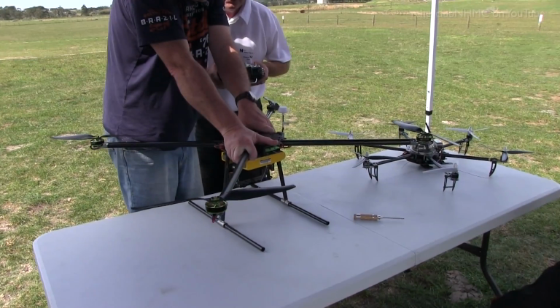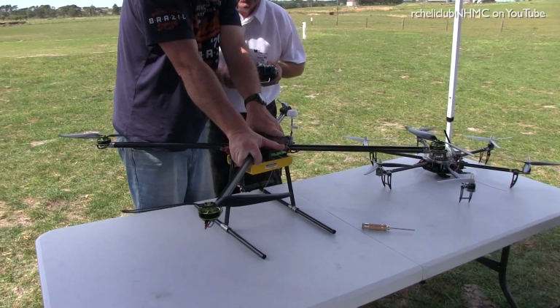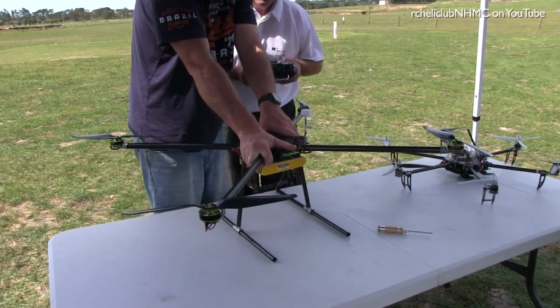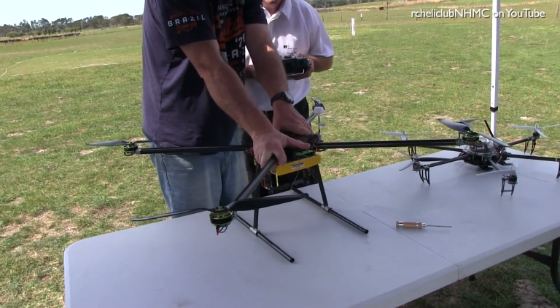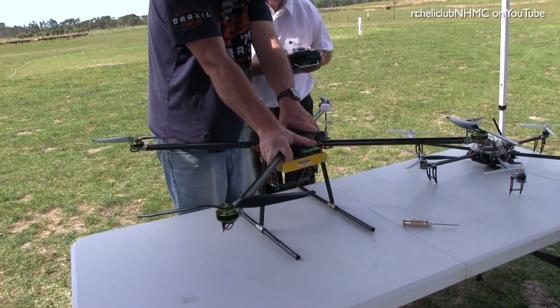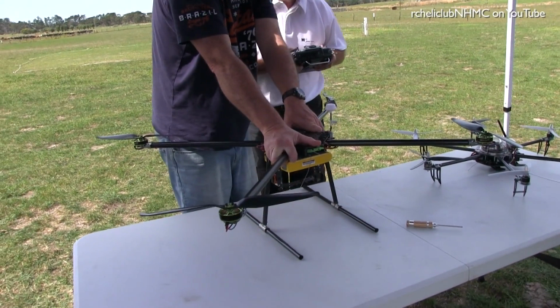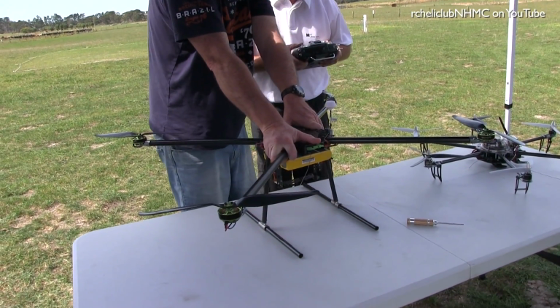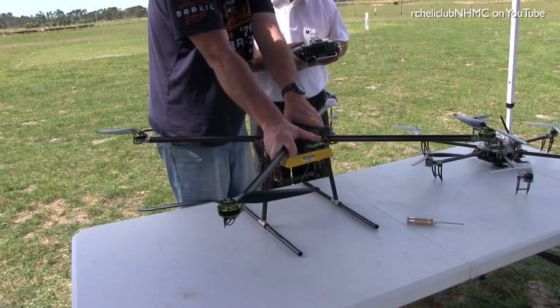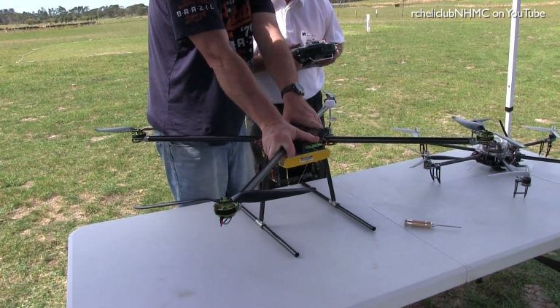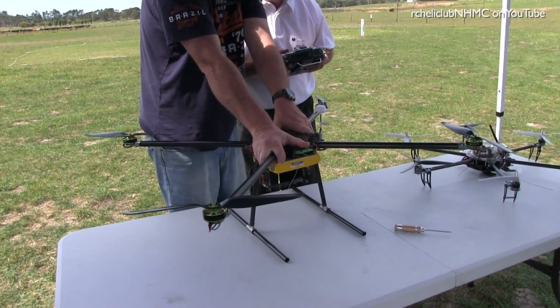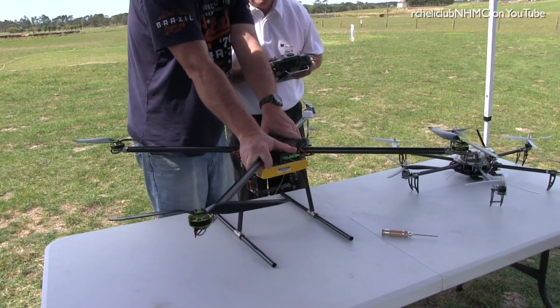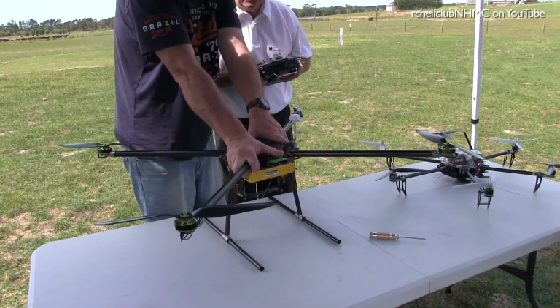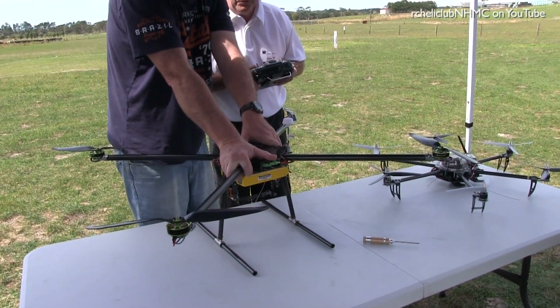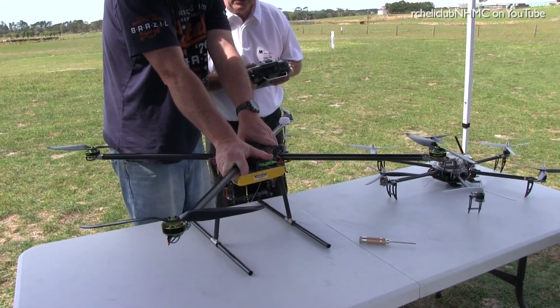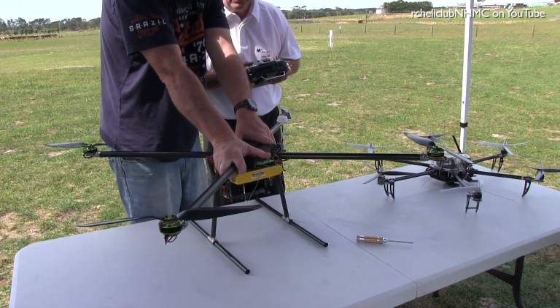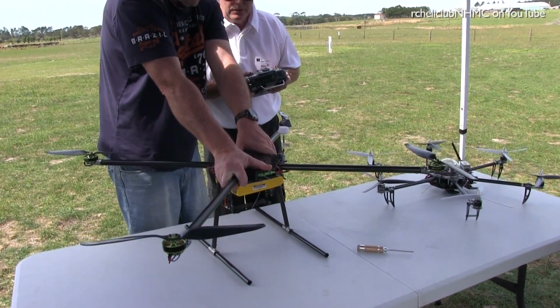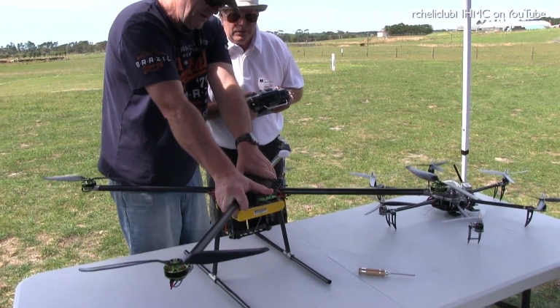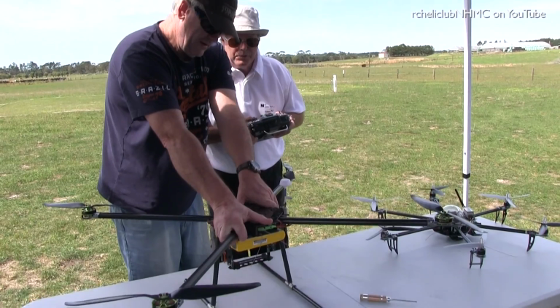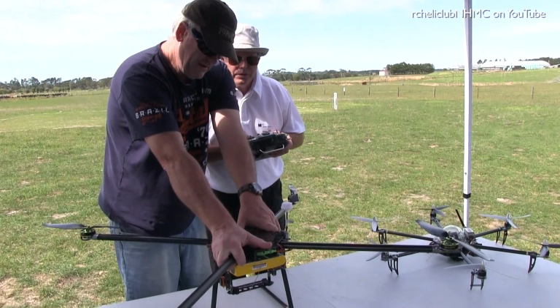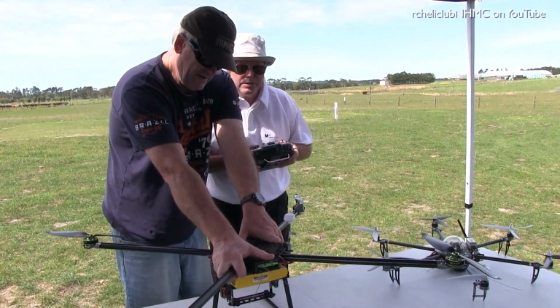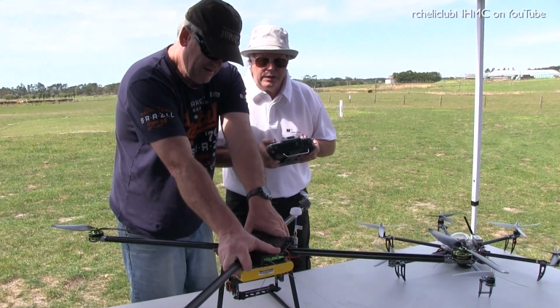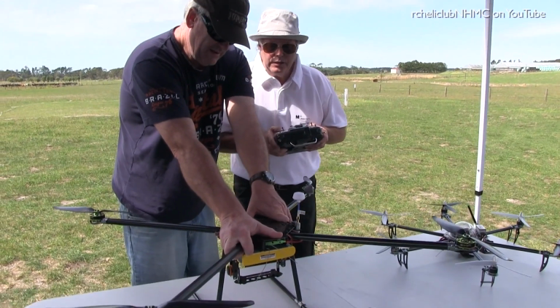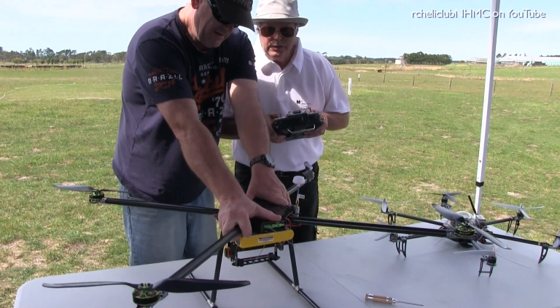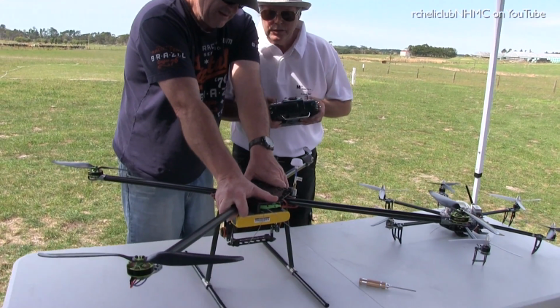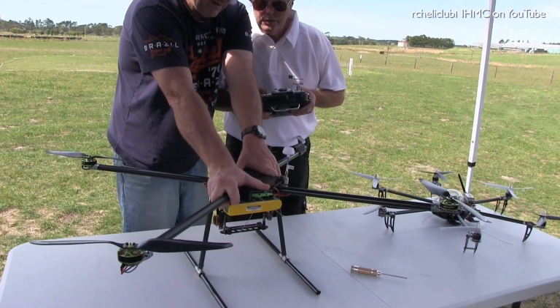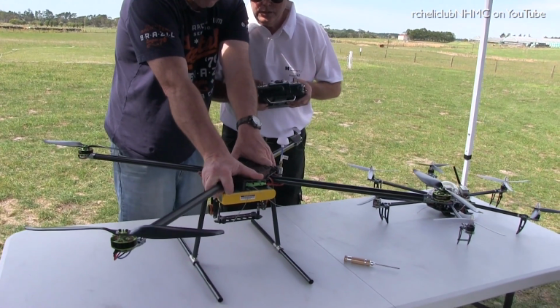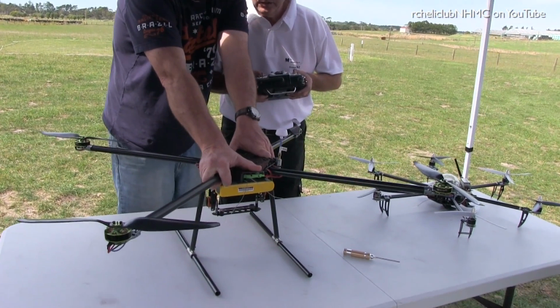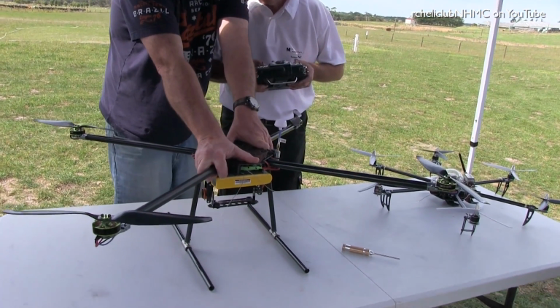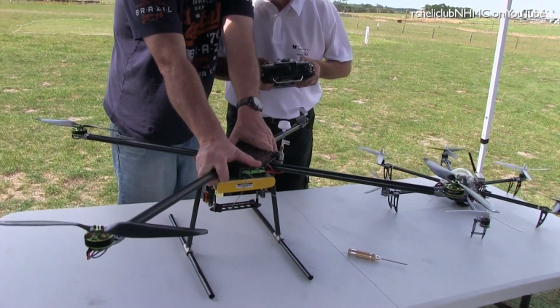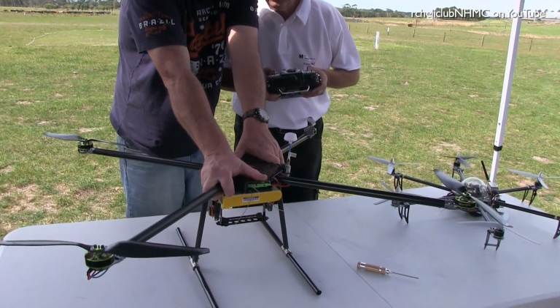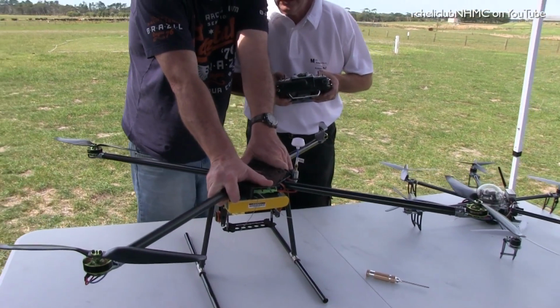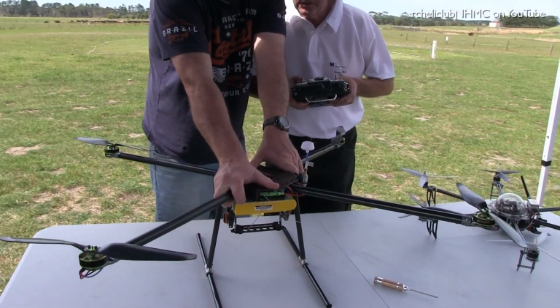It's going to give you an appendix cut, mate, if you stand there. Yeah, but it's got to stay there. Watch your guts. Go towards Steve.